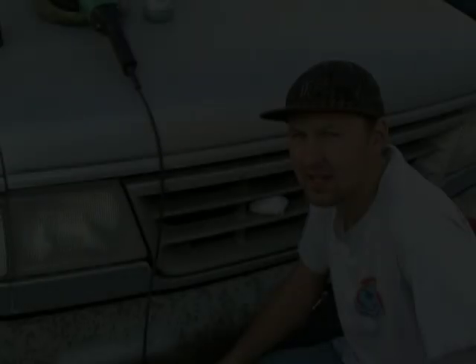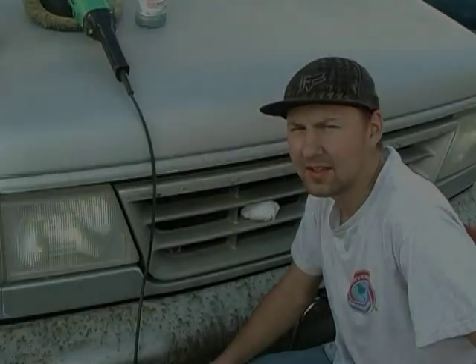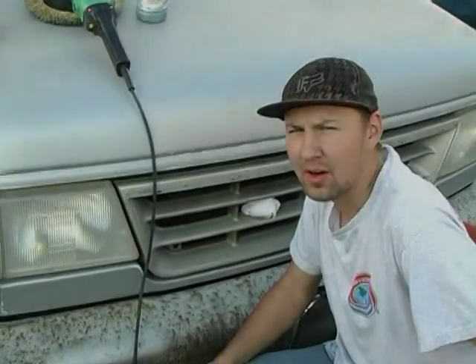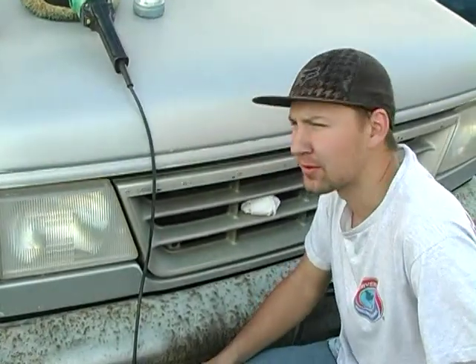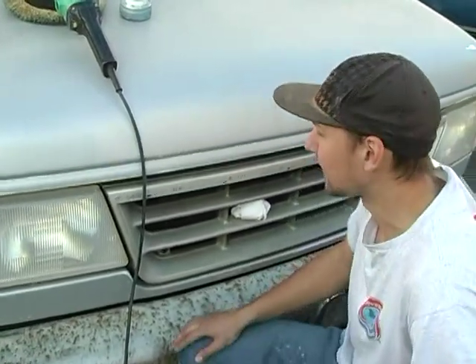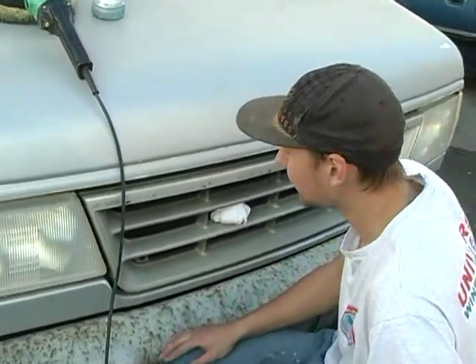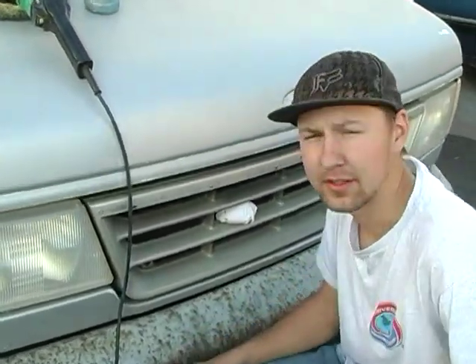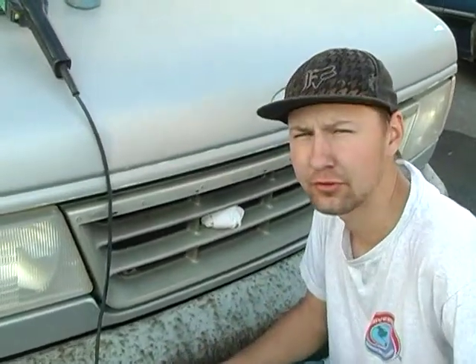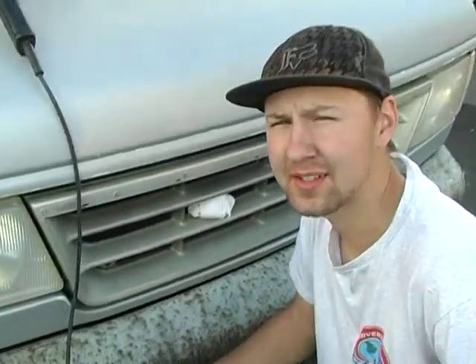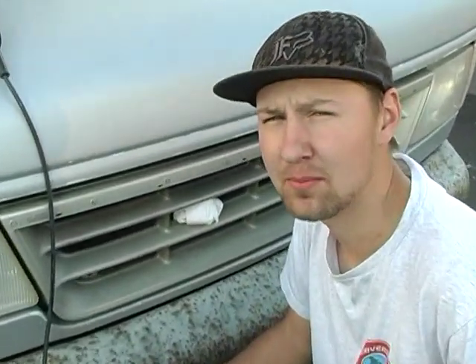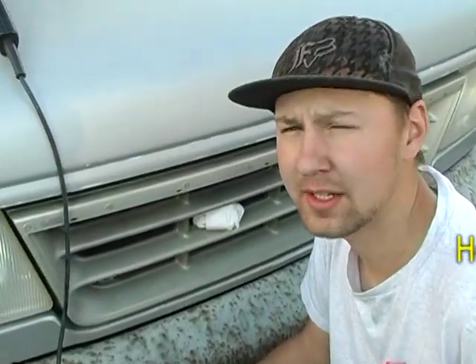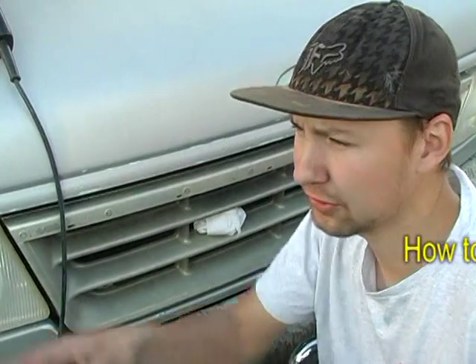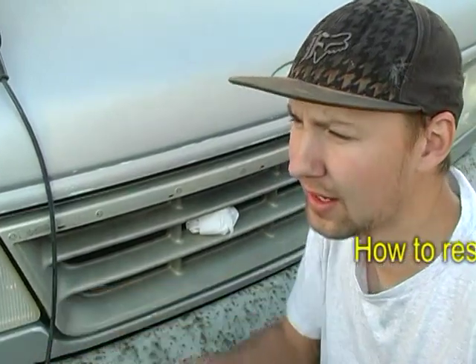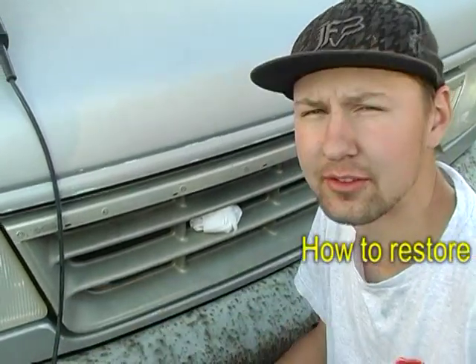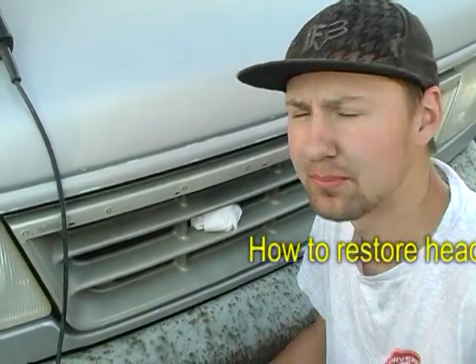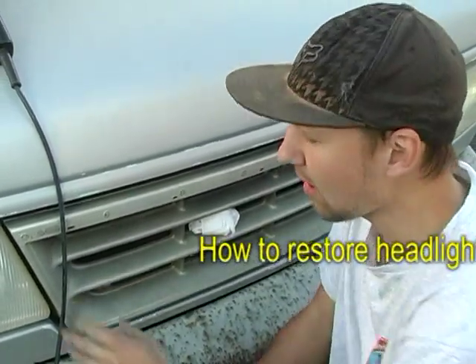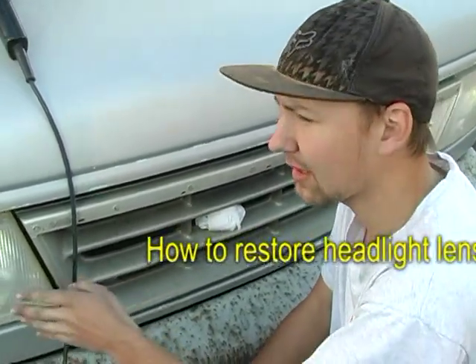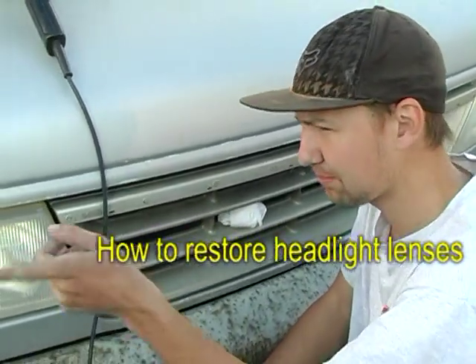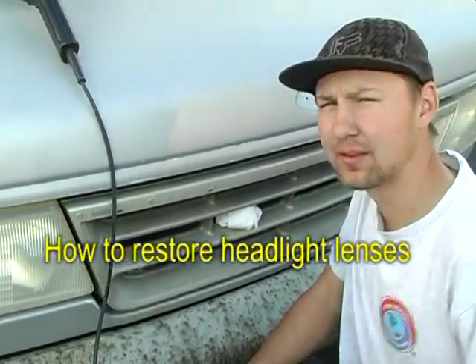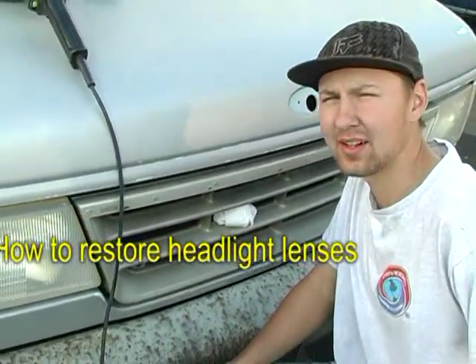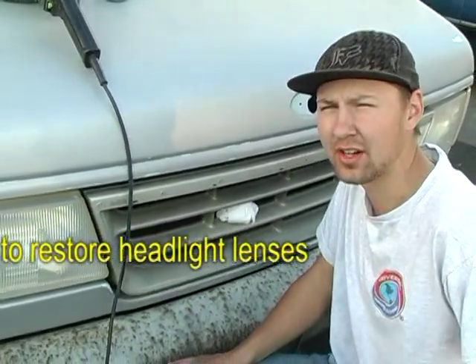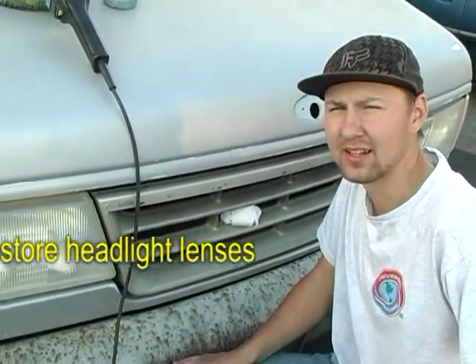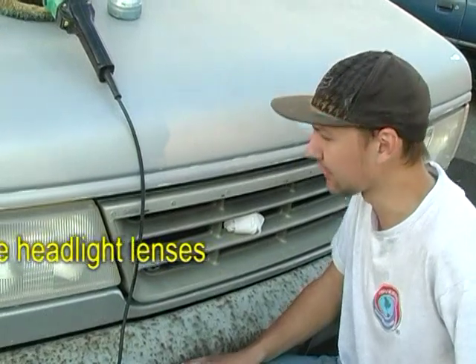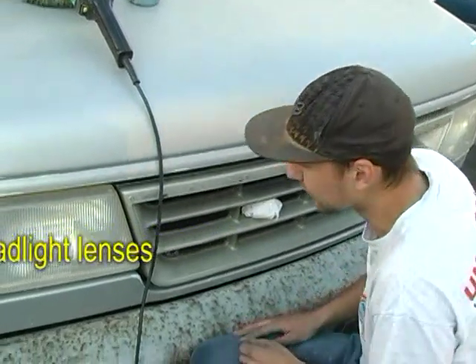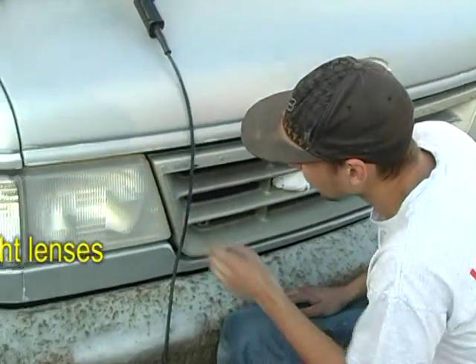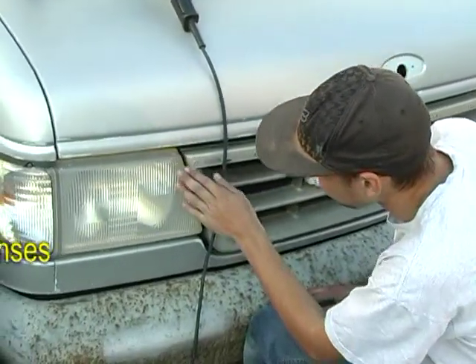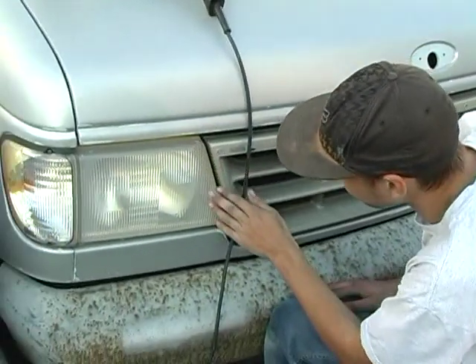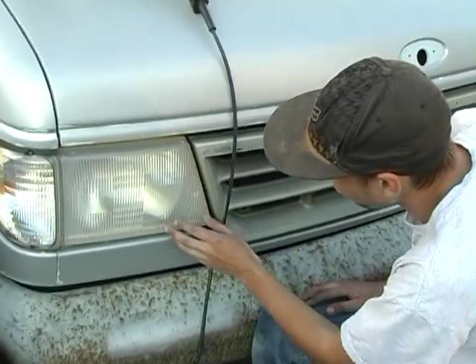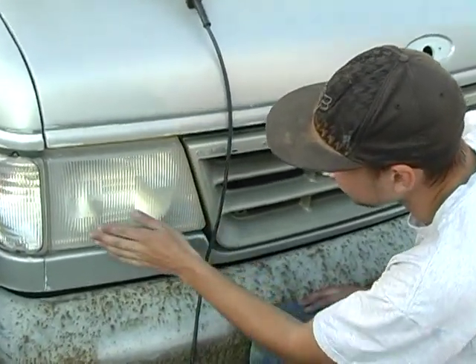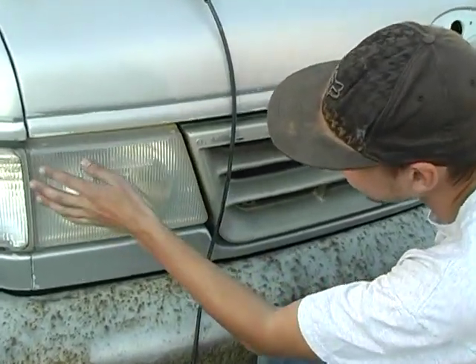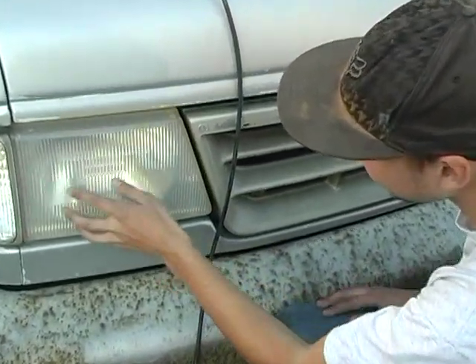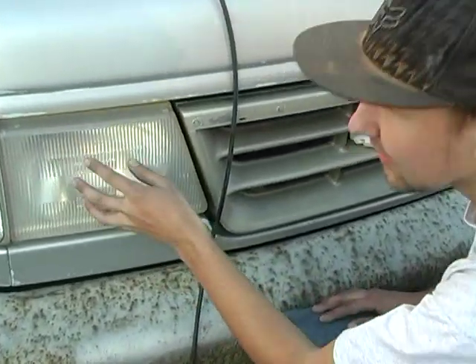Hi, this is Auto Amateur Bob Ginn here. I'm gonna be showing you how to save some more money. I just showed you how to compound out the paint on the truck. Now I'm gonna show you how to take all this oxidation out of your headlights.